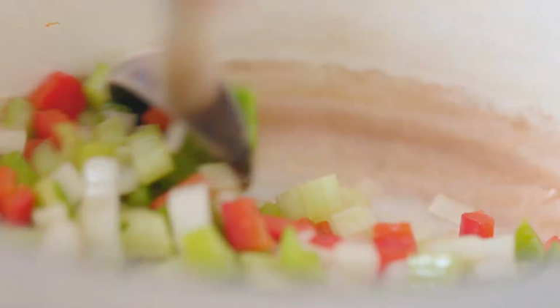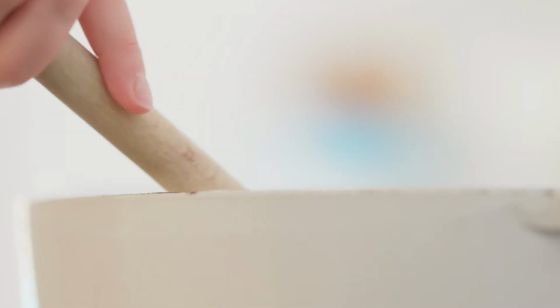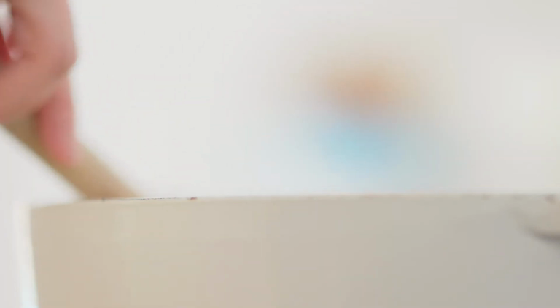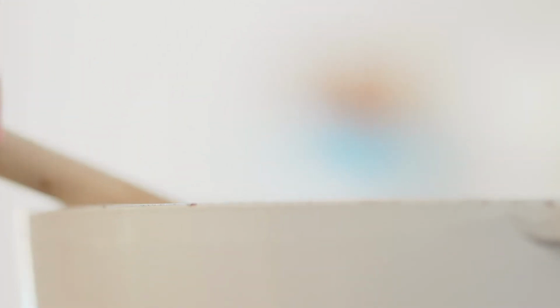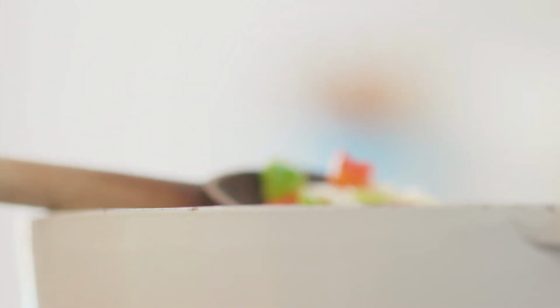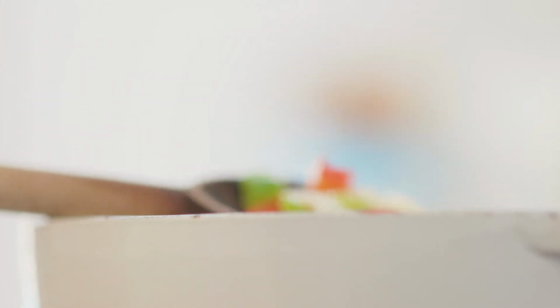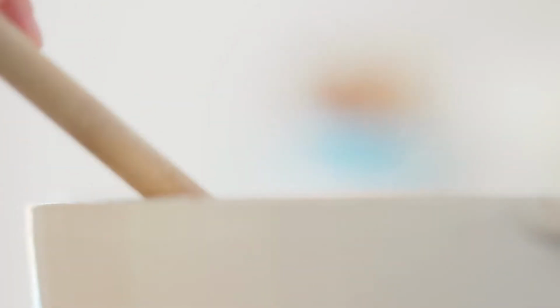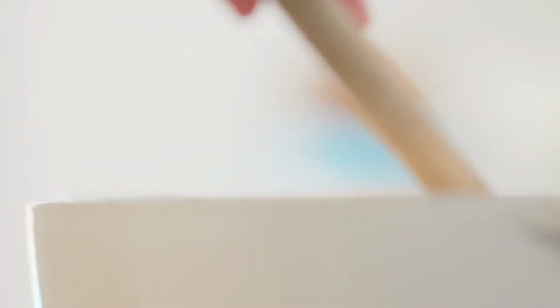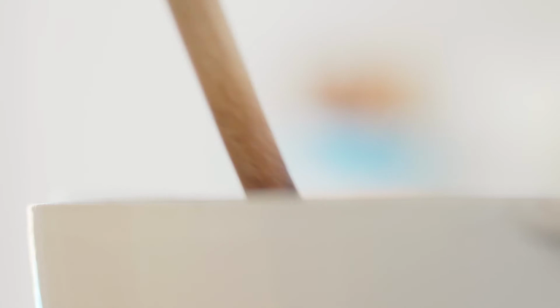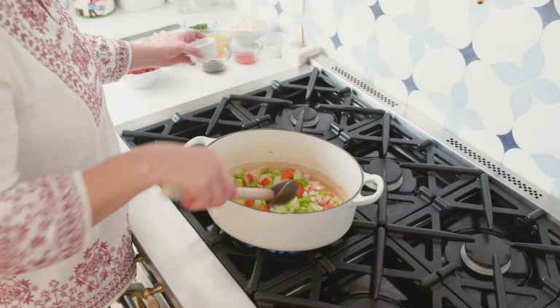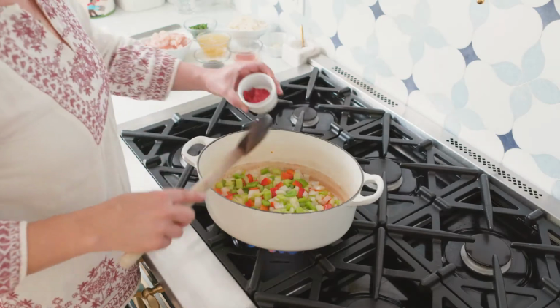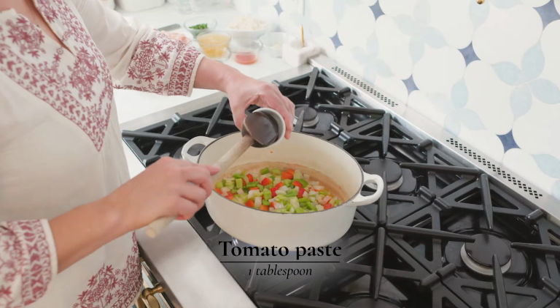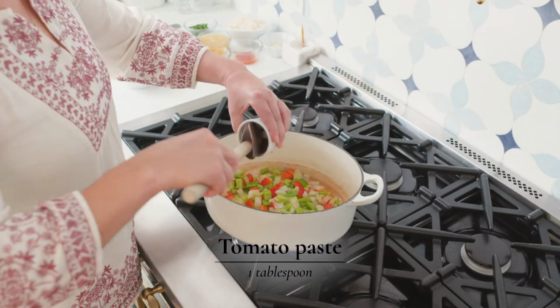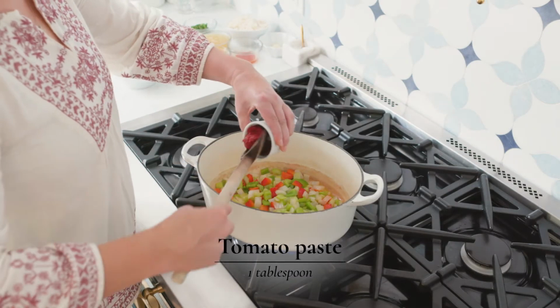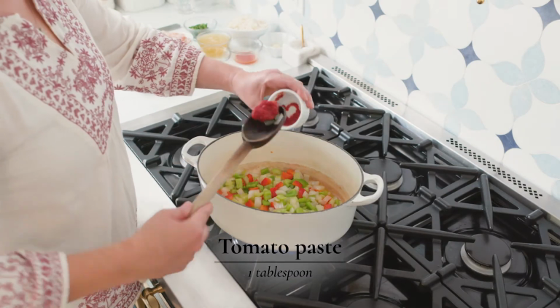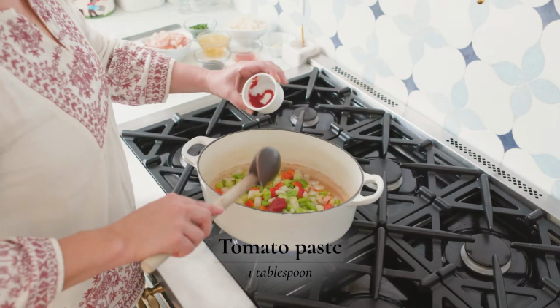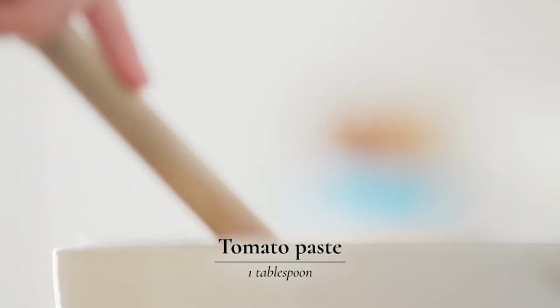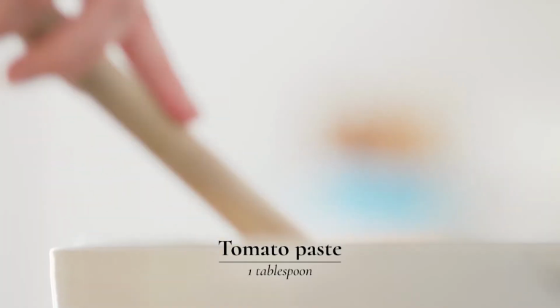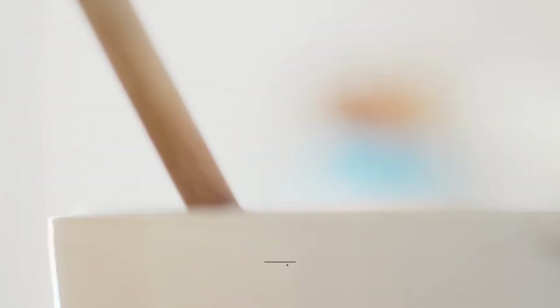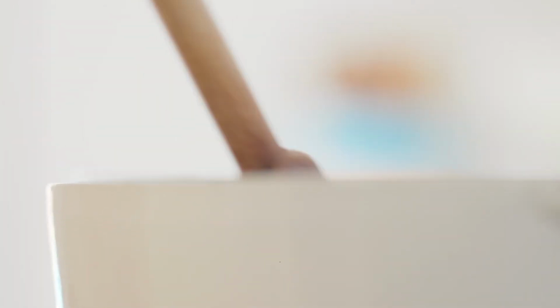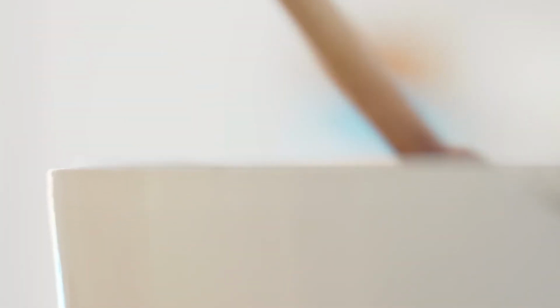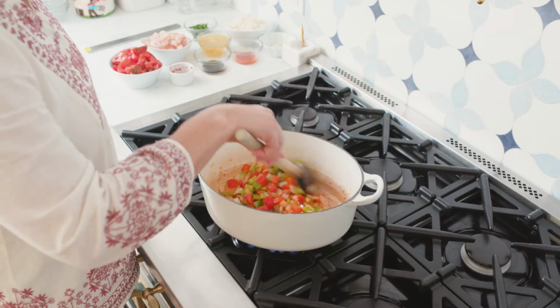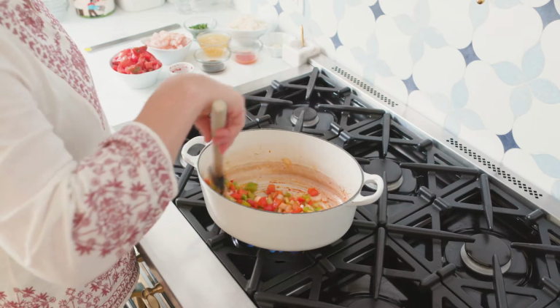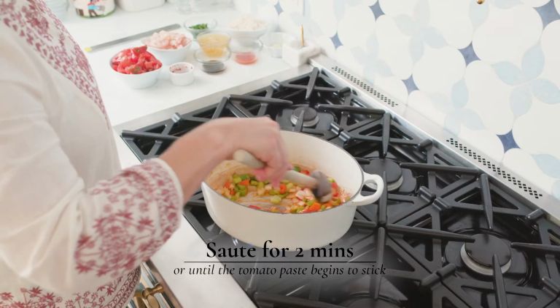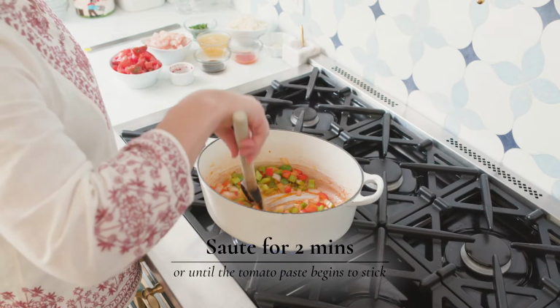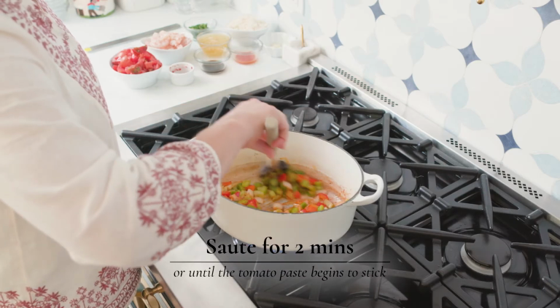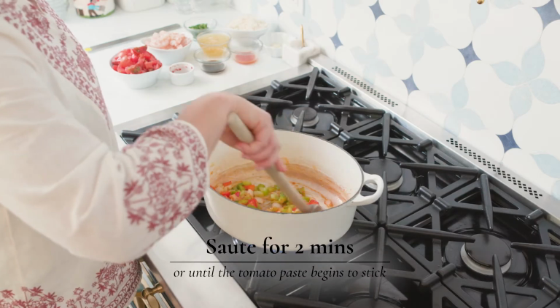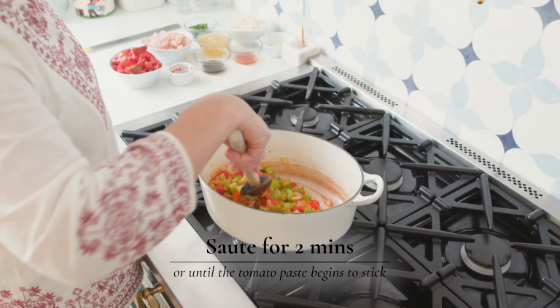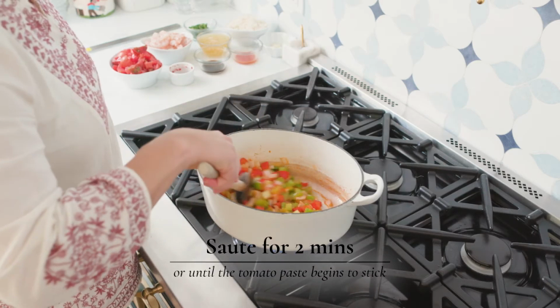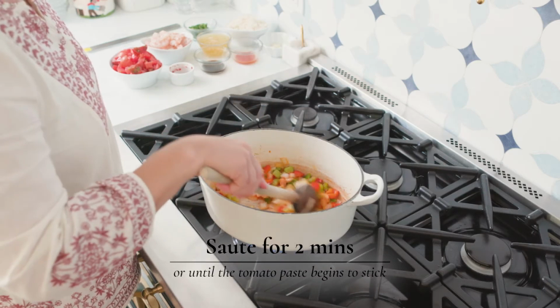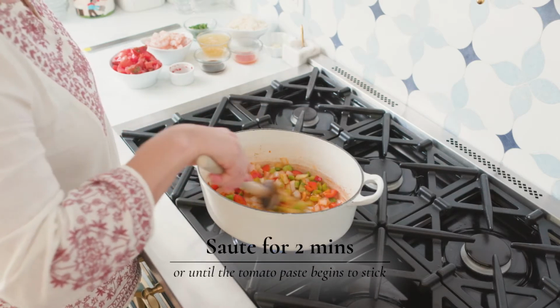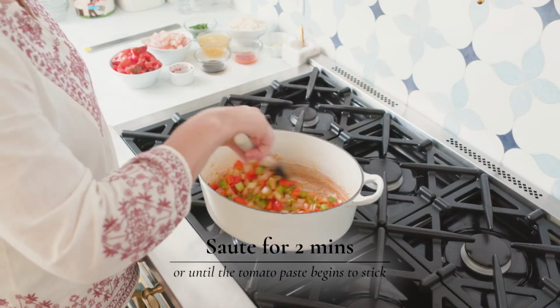Once you see your onions becoming a little translucent, it's time to add your tomato paste. Stir it to combine. You're going to sauté for about two minutes, just until it kind of starts sticking to the bottom of the pan.